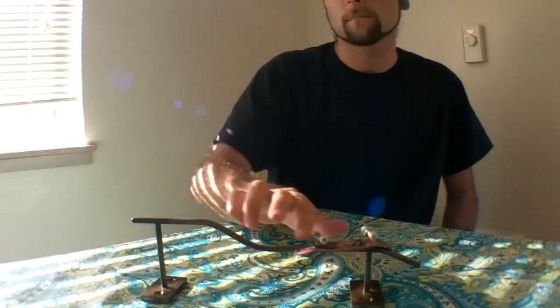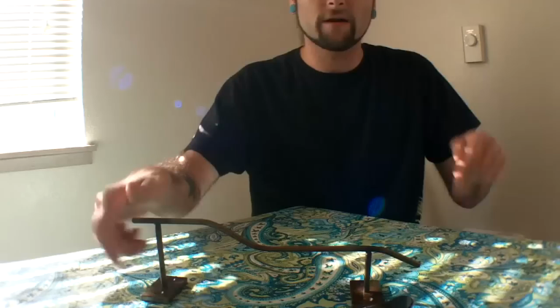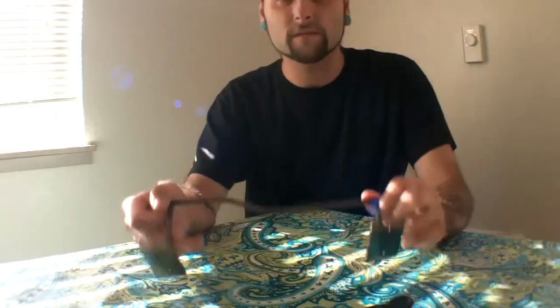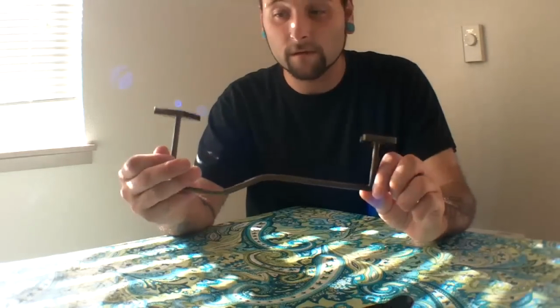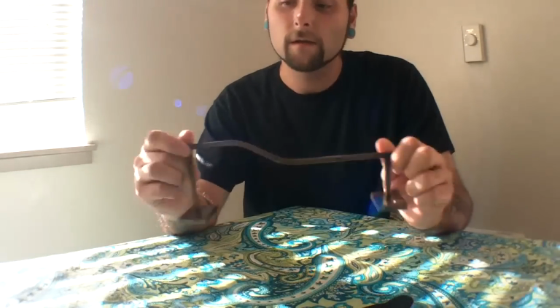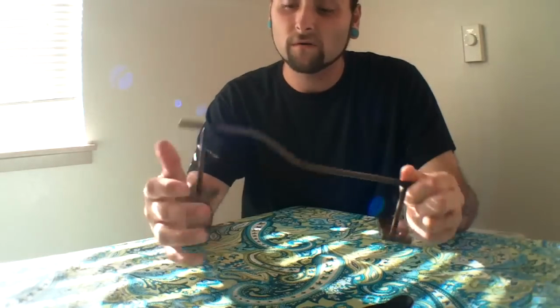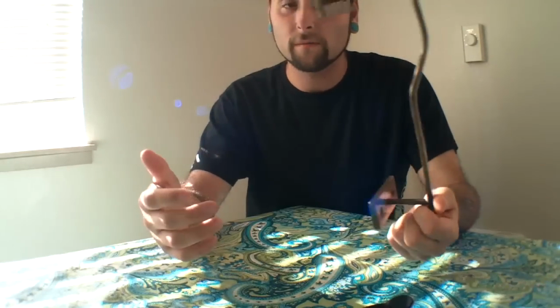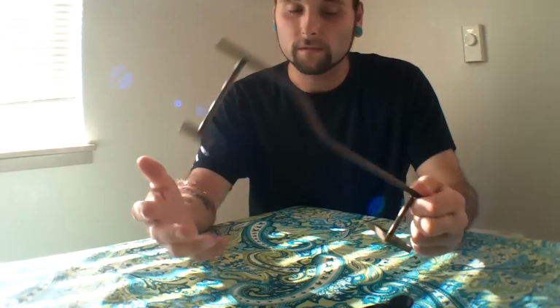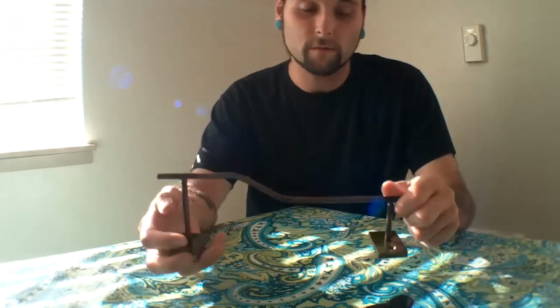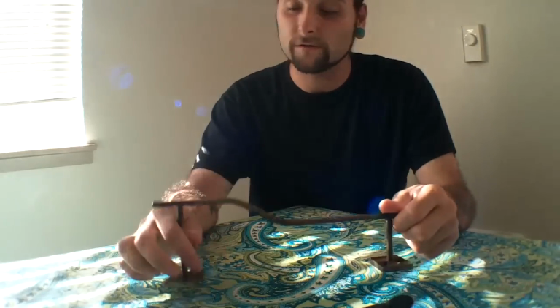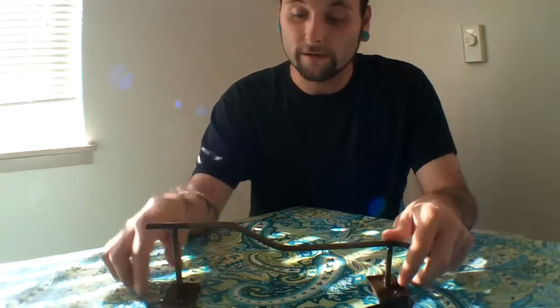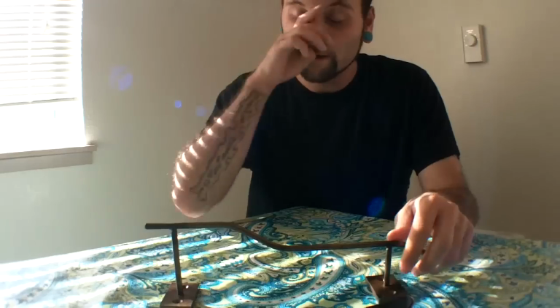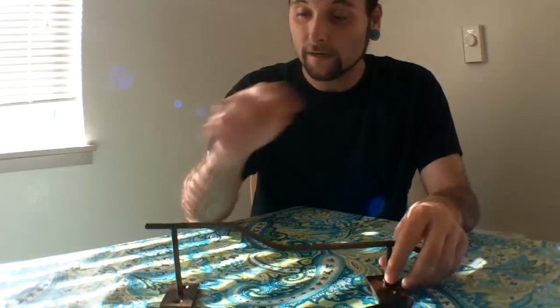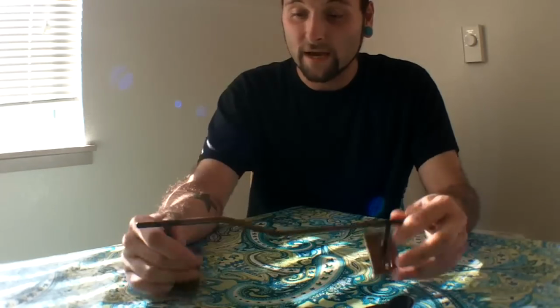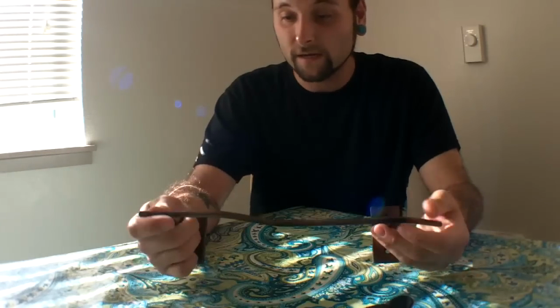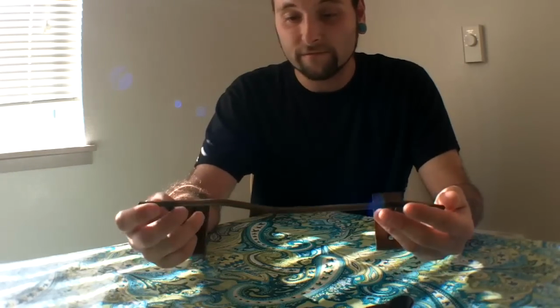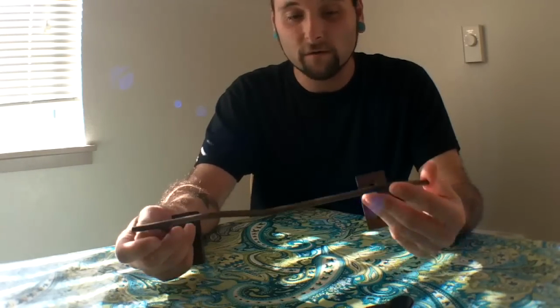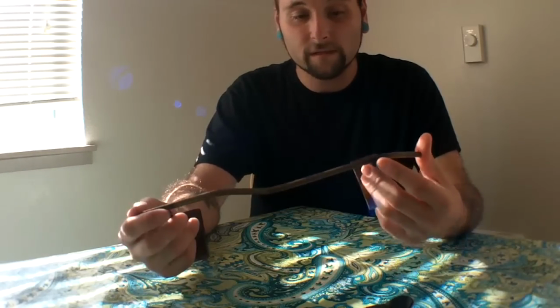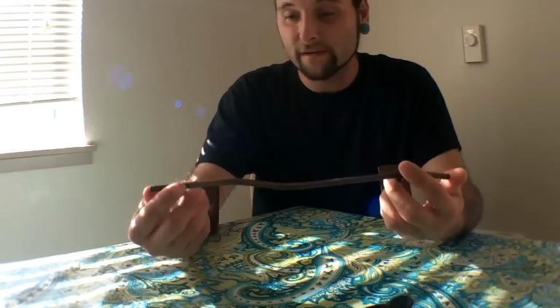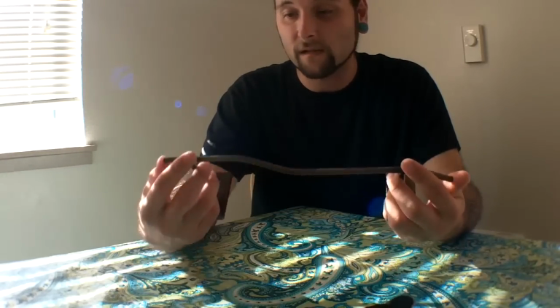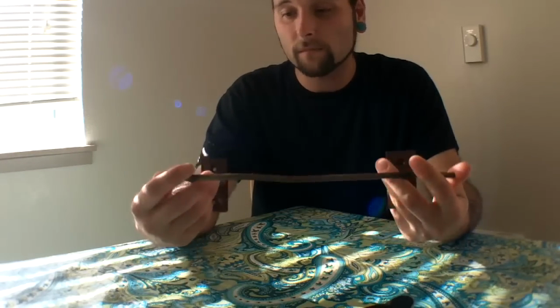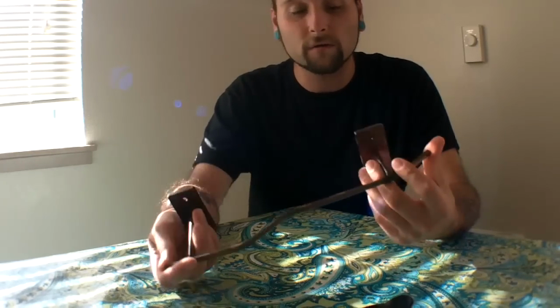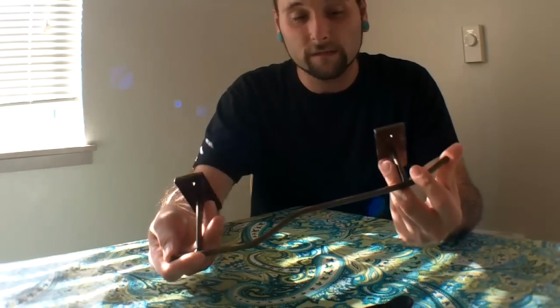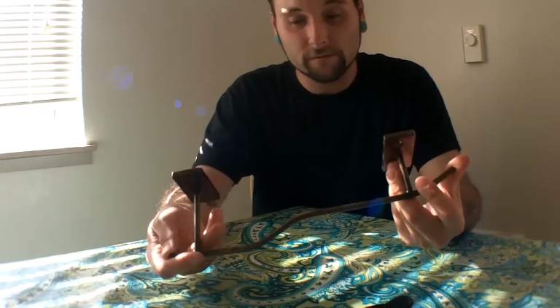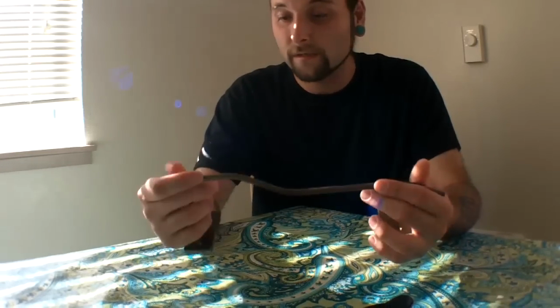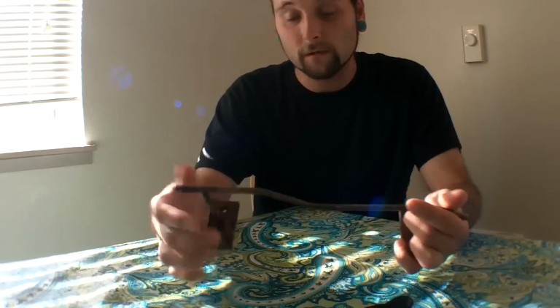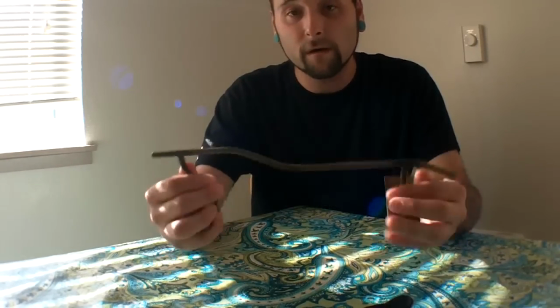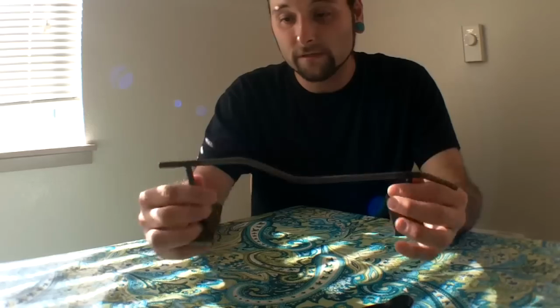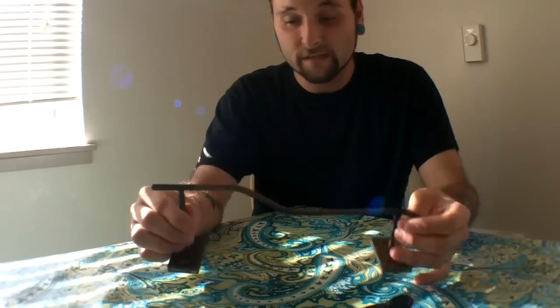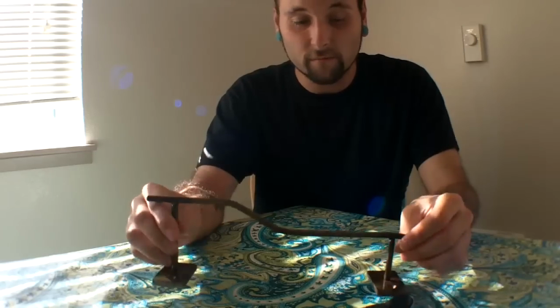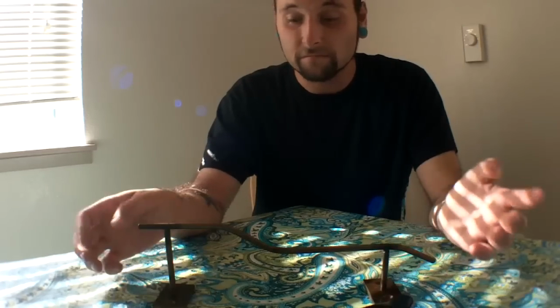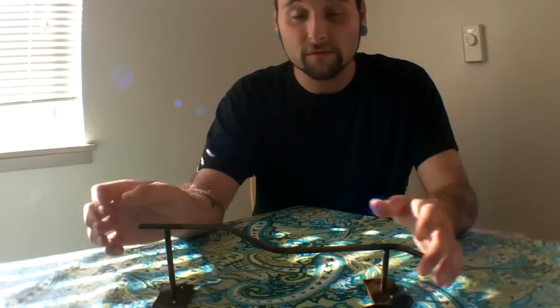I don't have non-sliders on mine but I'll probably be putting some on there sooner or later. You guys can definitely go and pick these up at fingerskate.com — I'll throw a link in the description. Go hit them up, give yourself a ski slope, they're sweet.